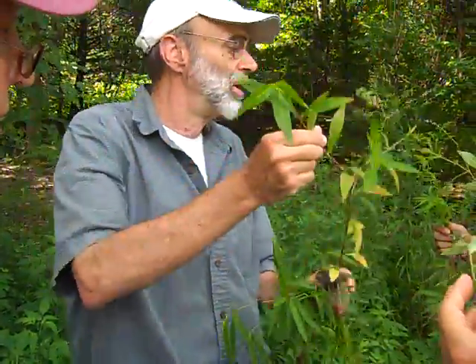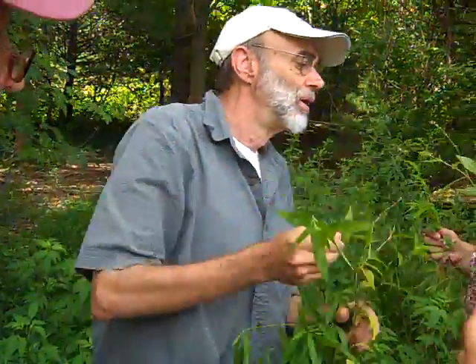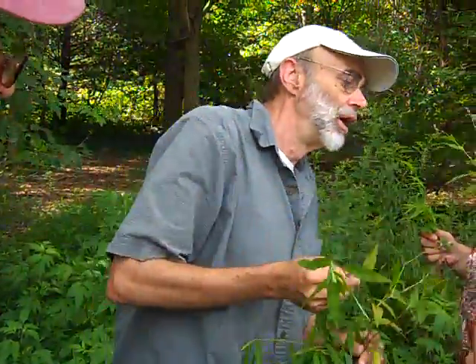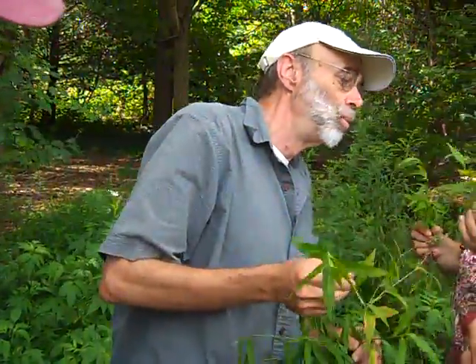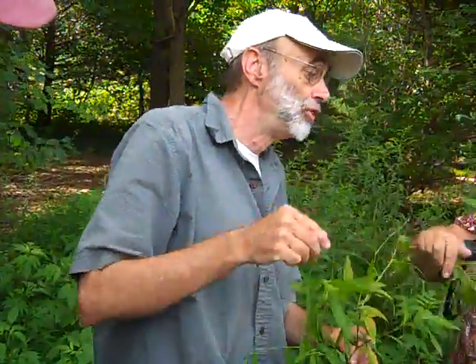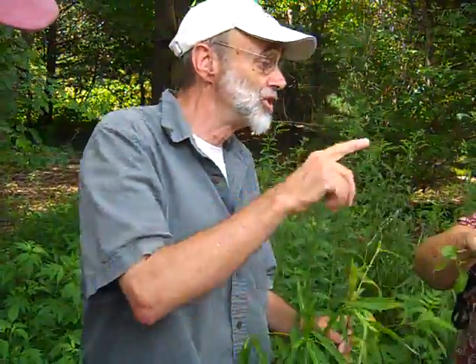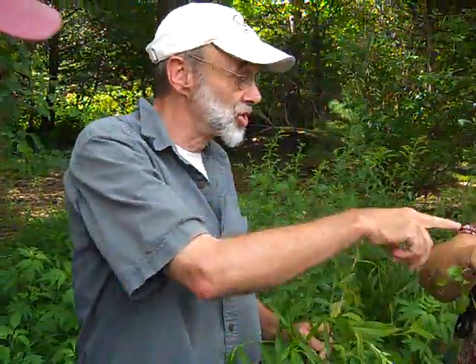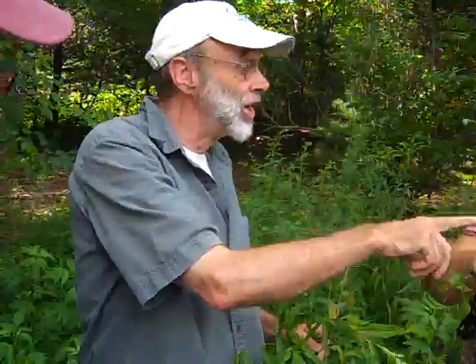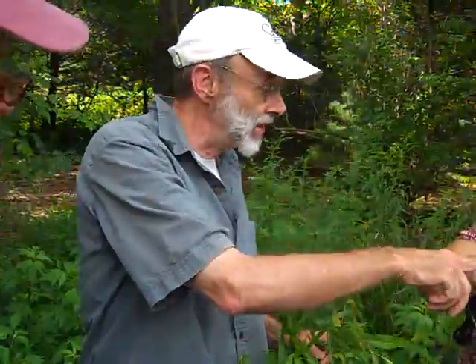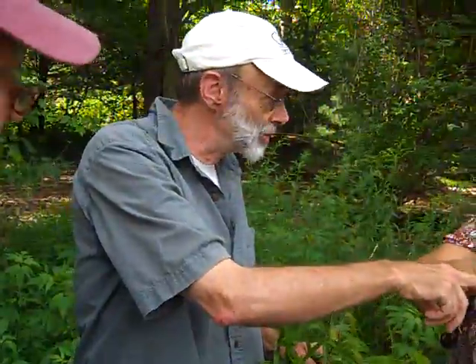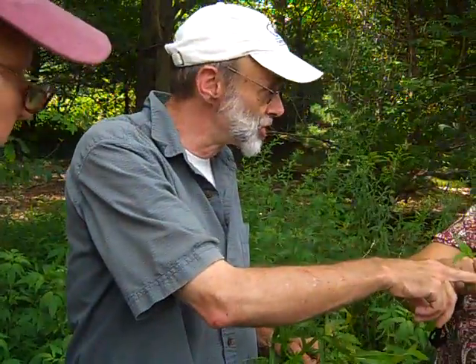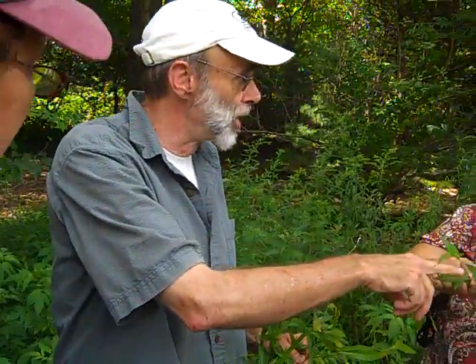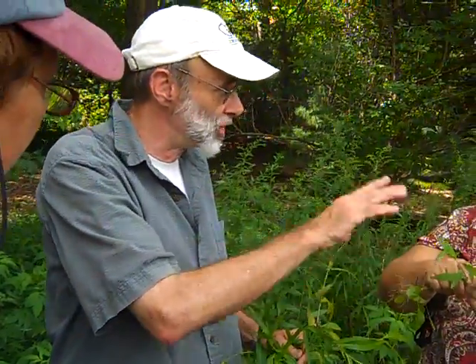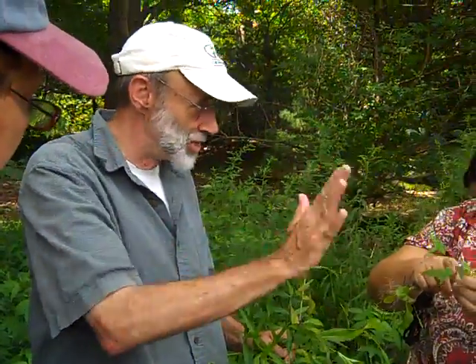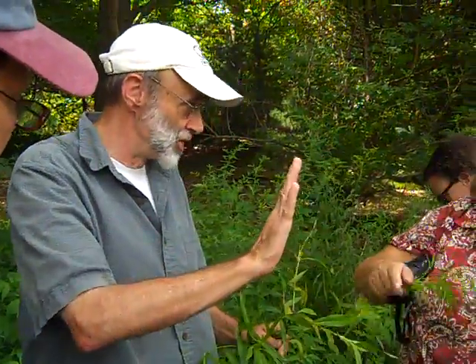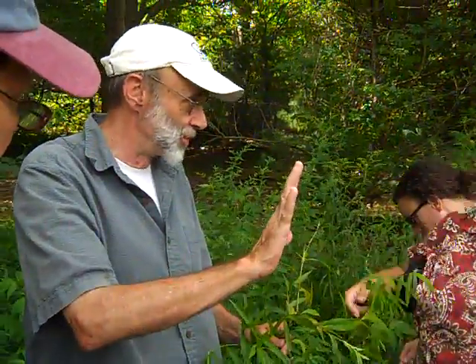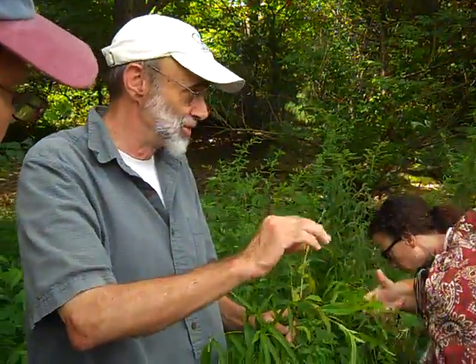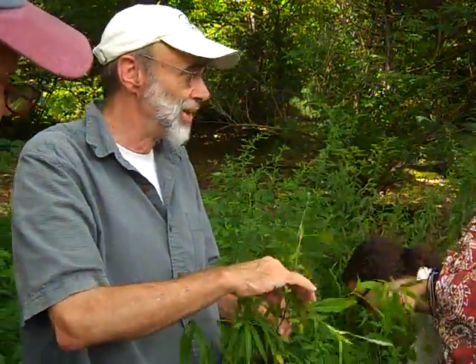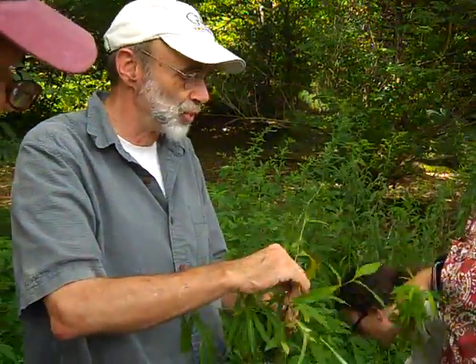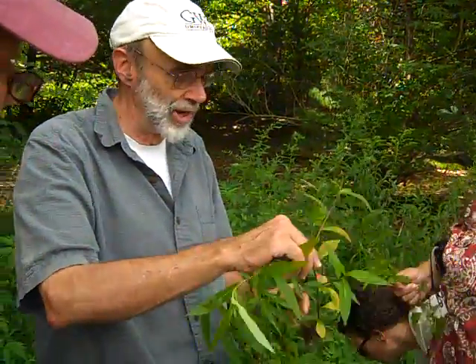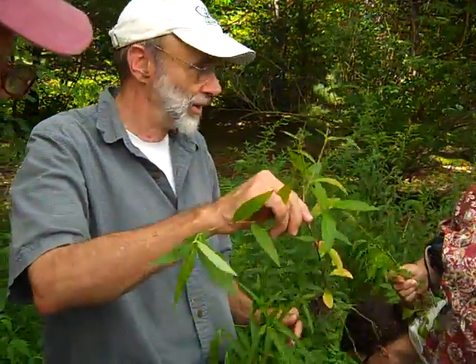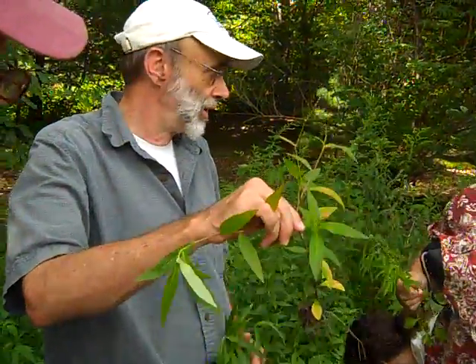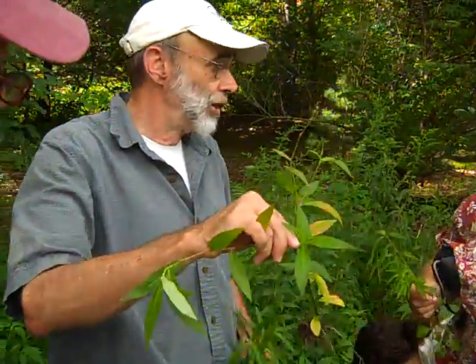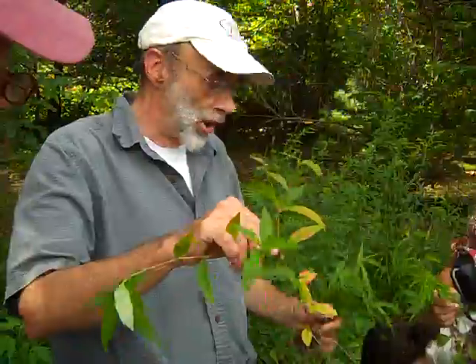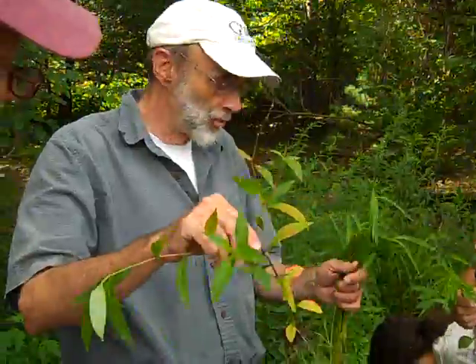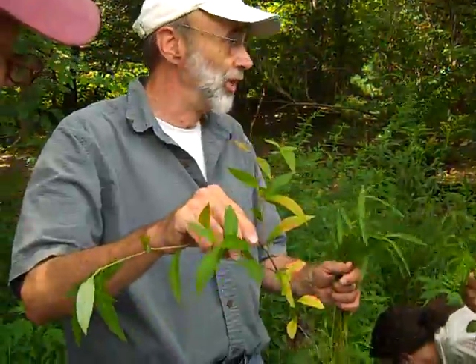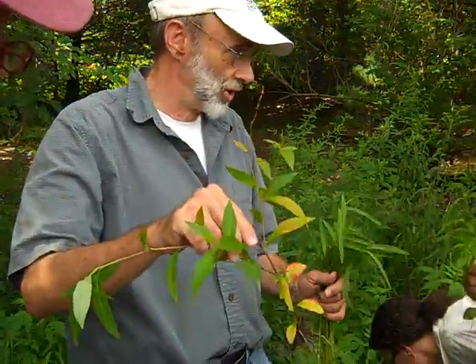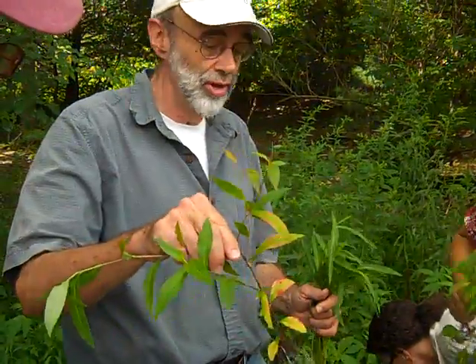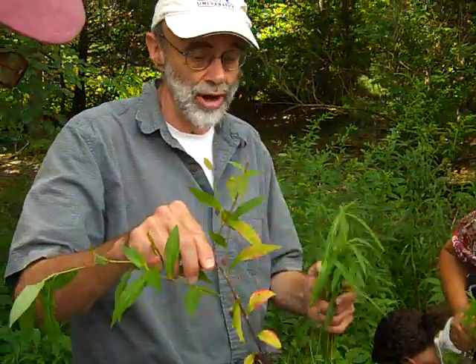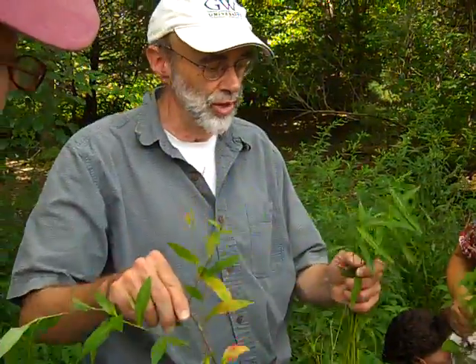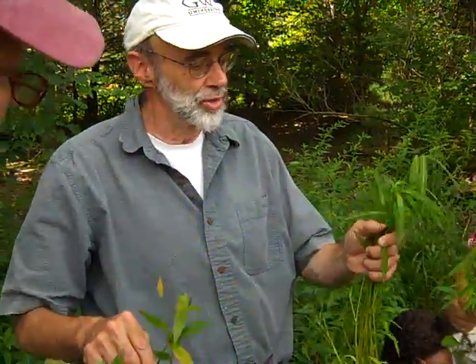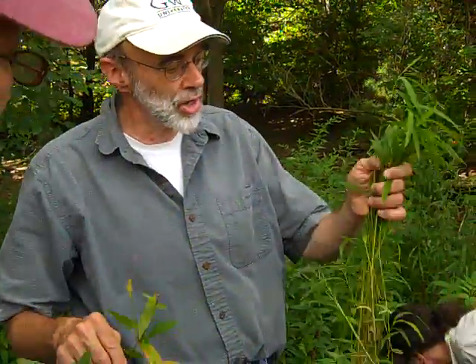This smartweed is actually not native, but it's not Japanese stiltgrass — that's the point. They often grow together.